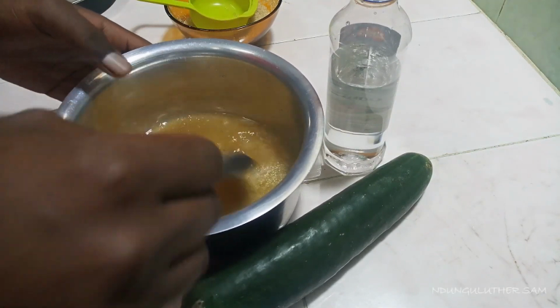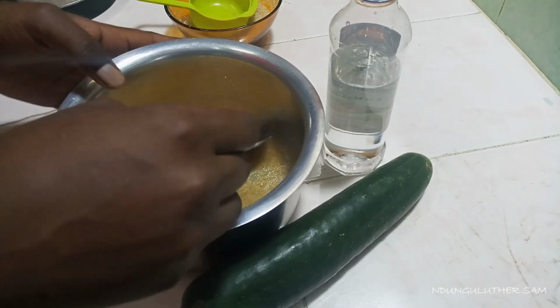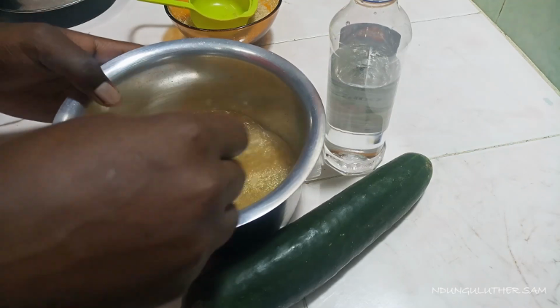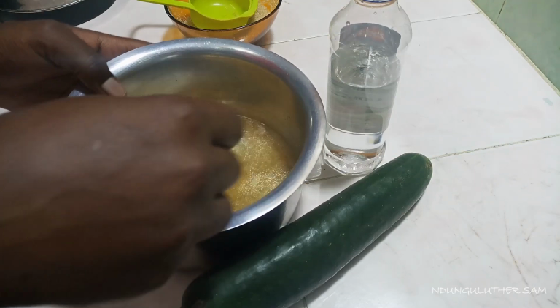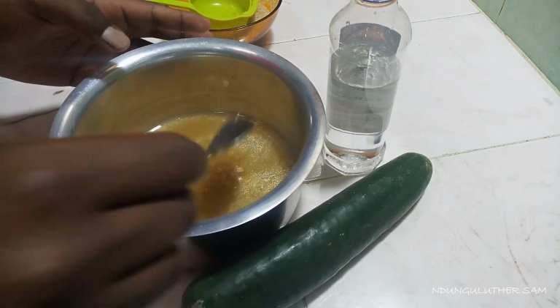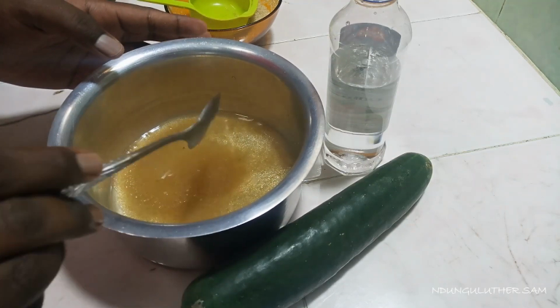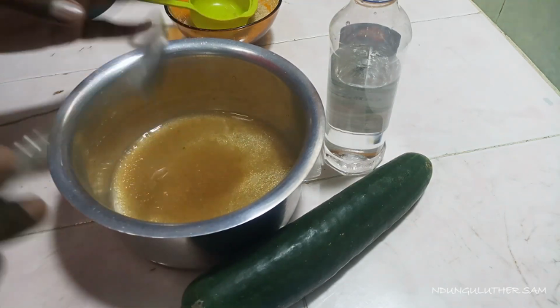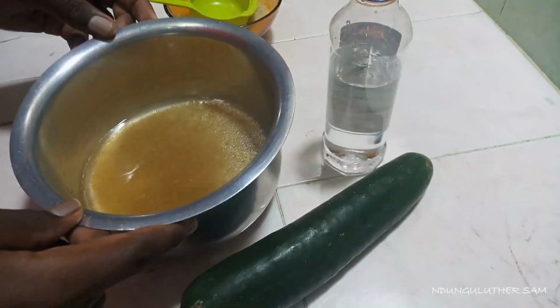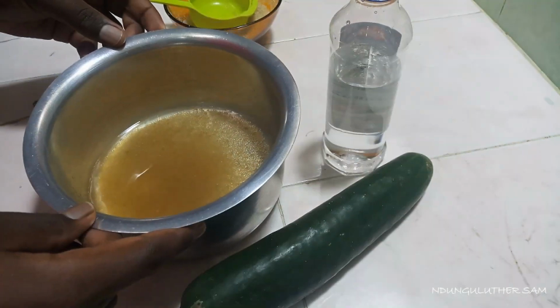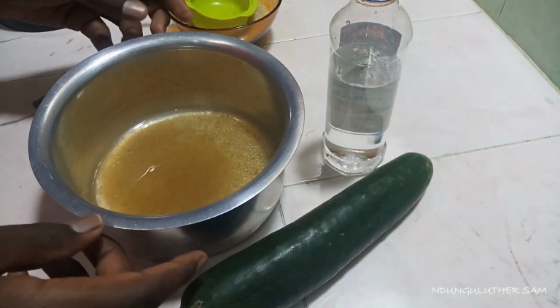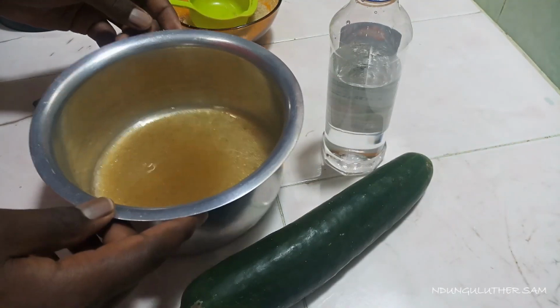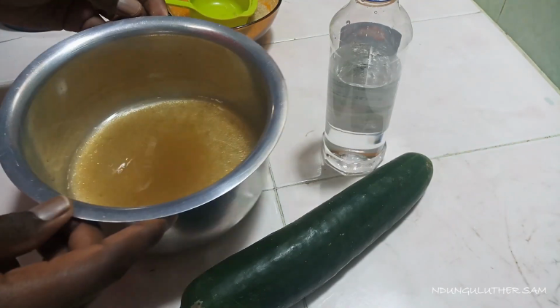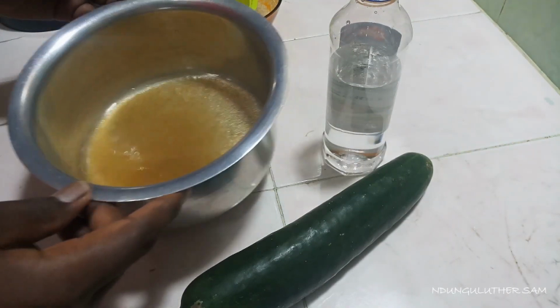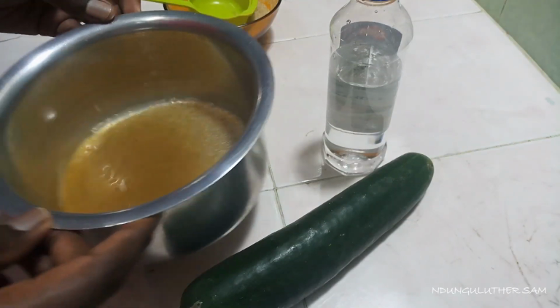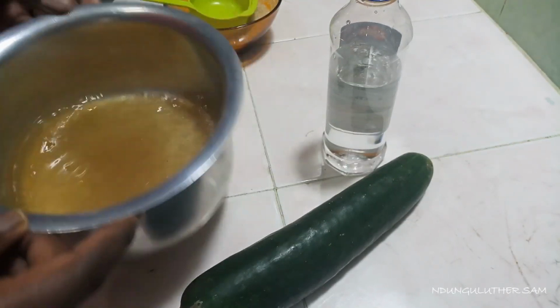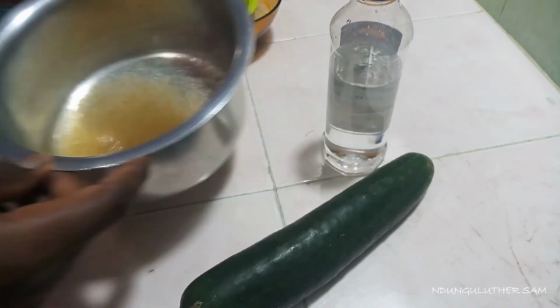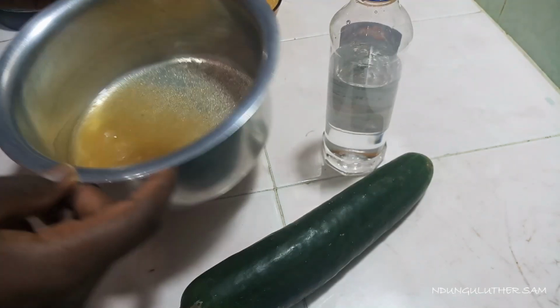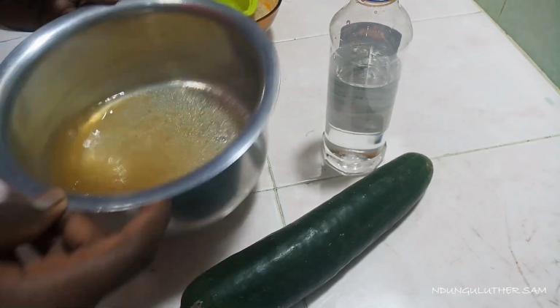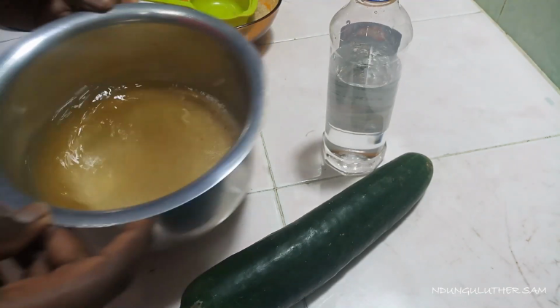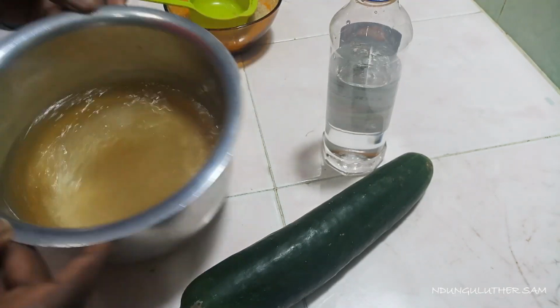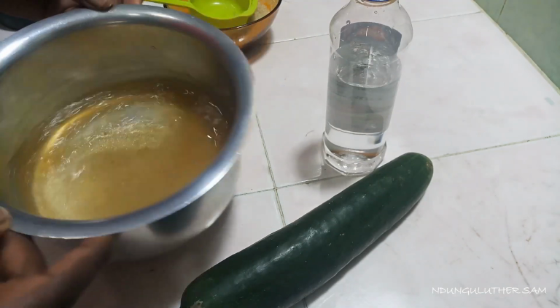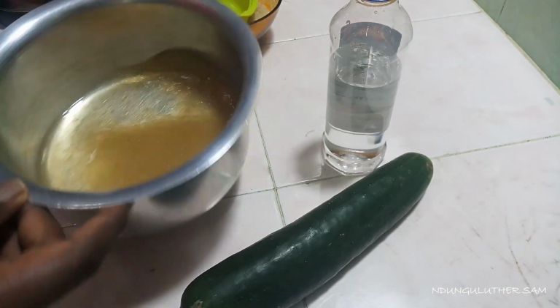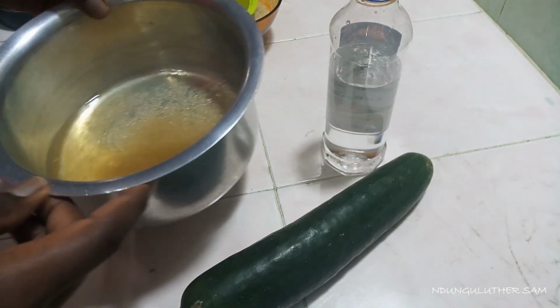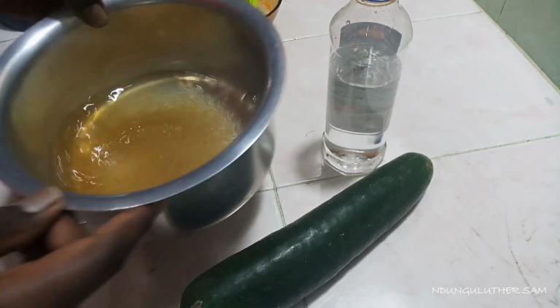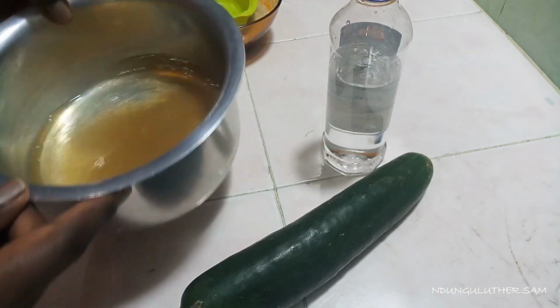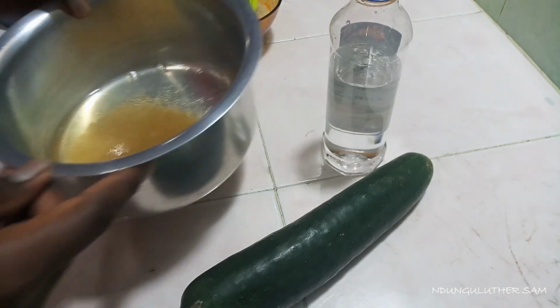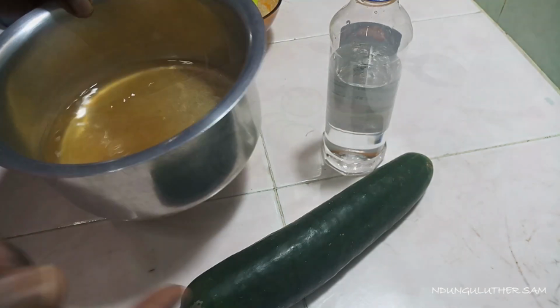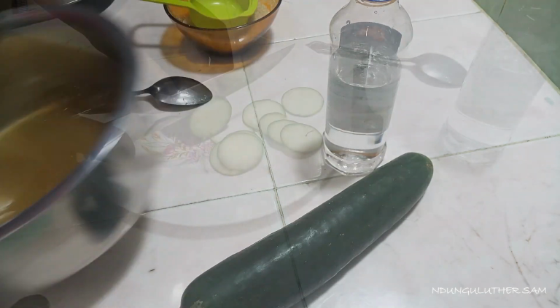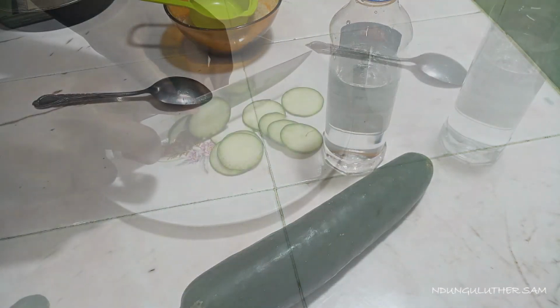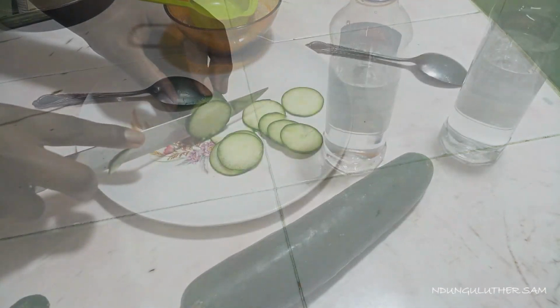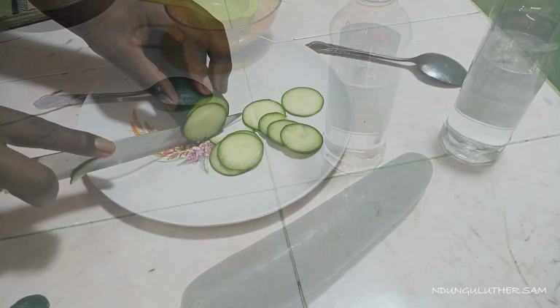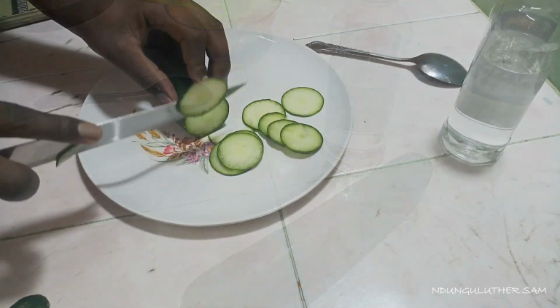Since my sugar particles are quite big, I'll put it on the fire for about a minute until the sugar dissolves. We are not looking to evaporate the water — we just want to dissolve the sugar.